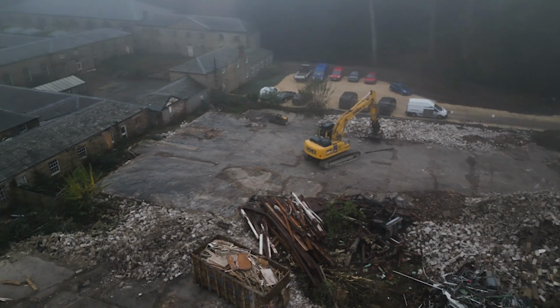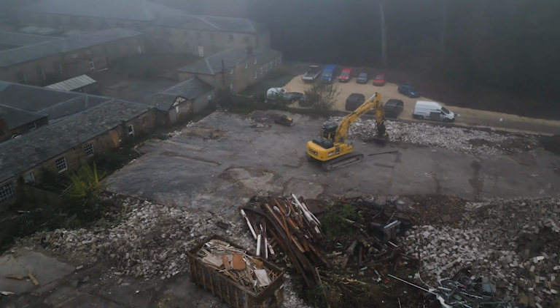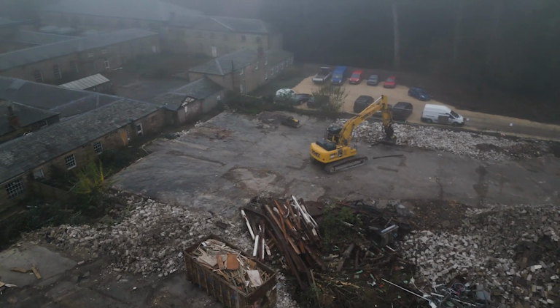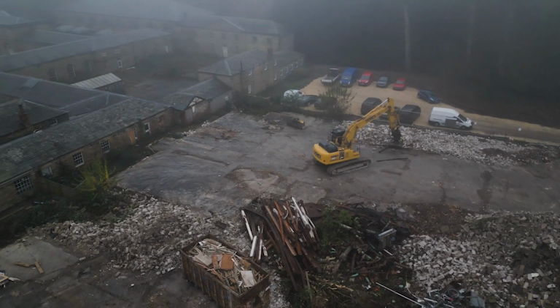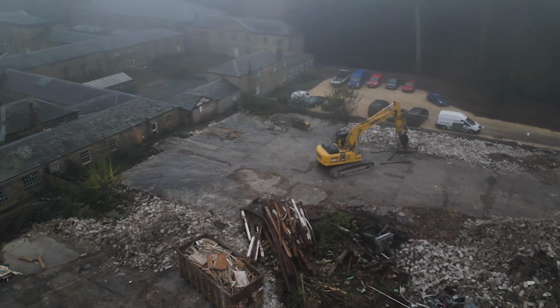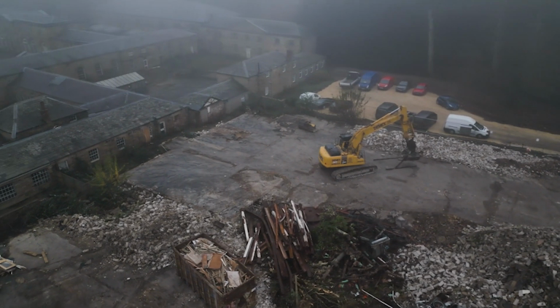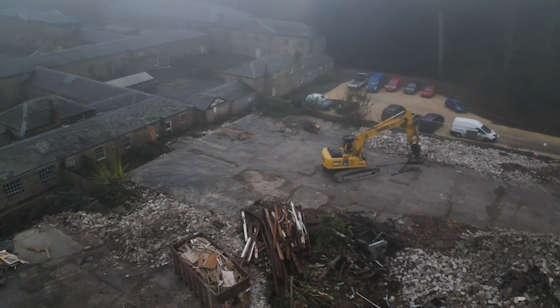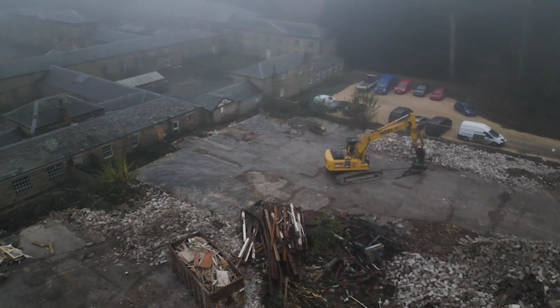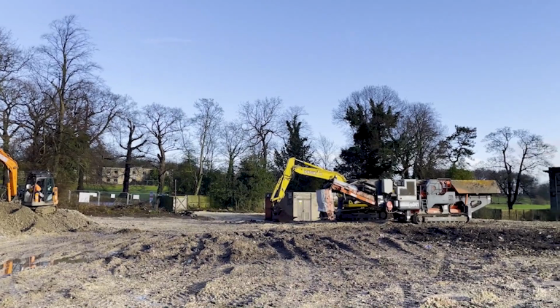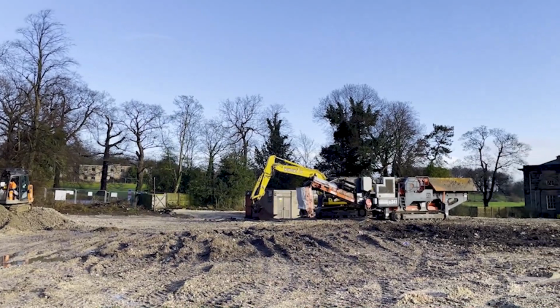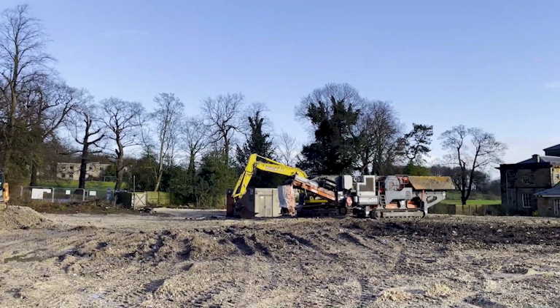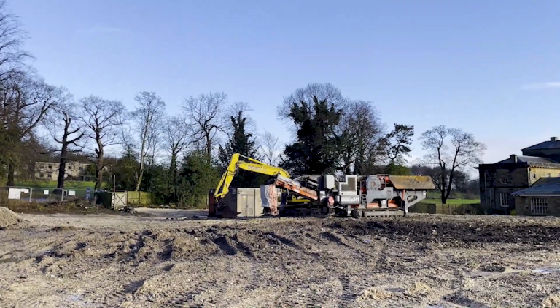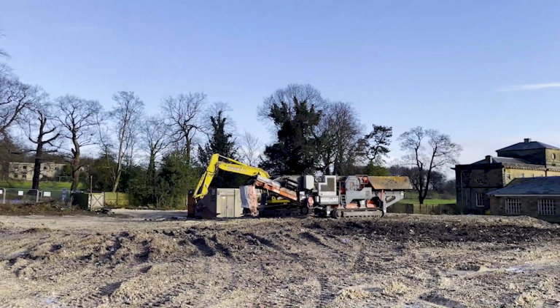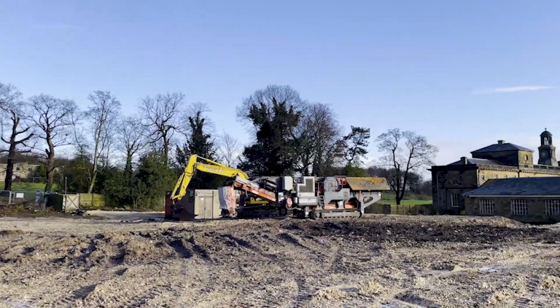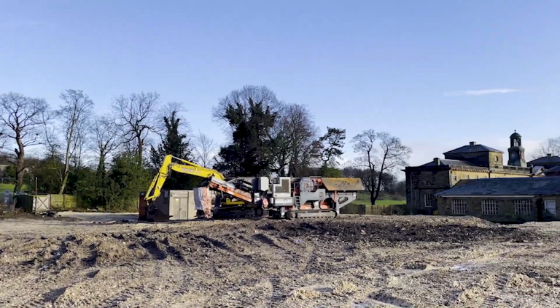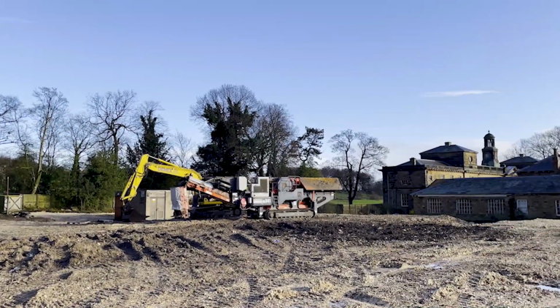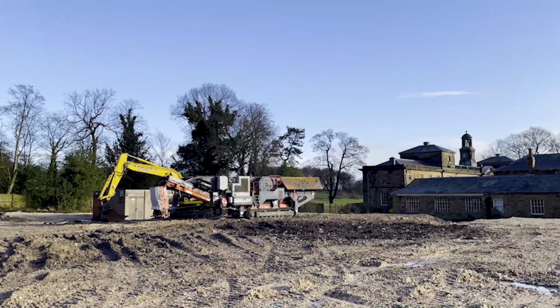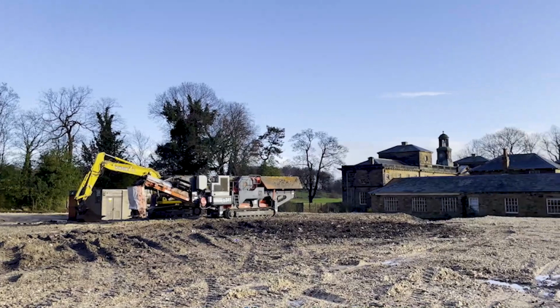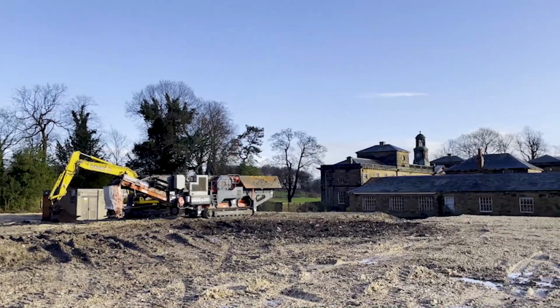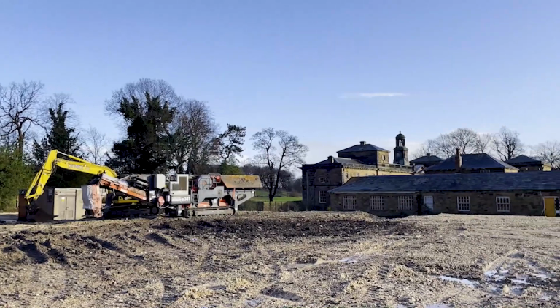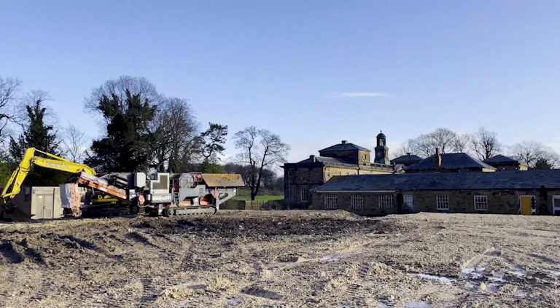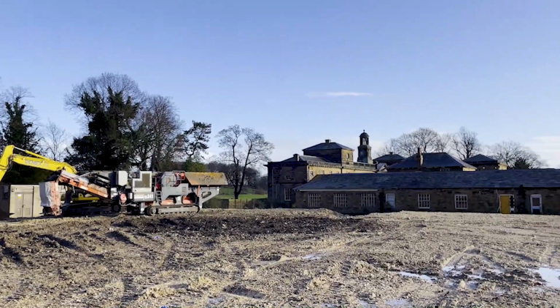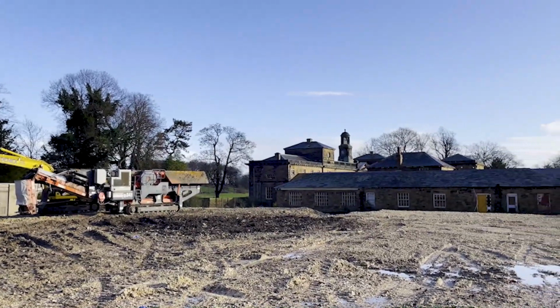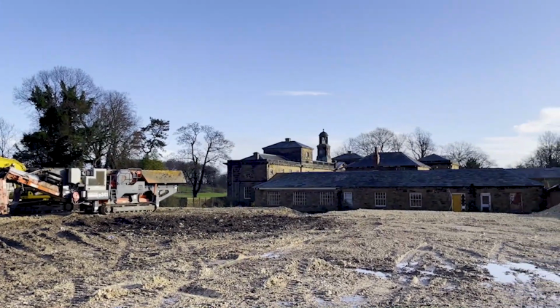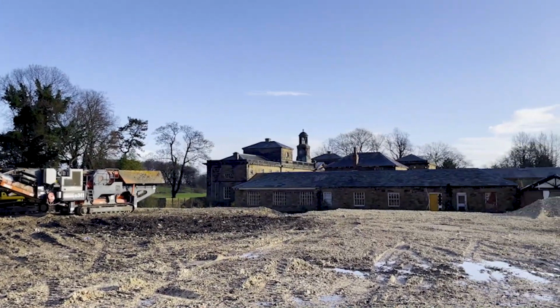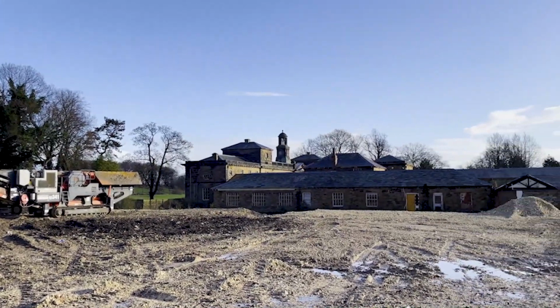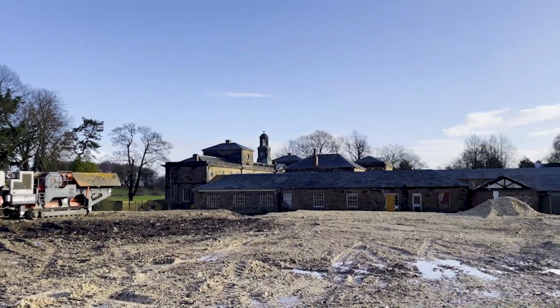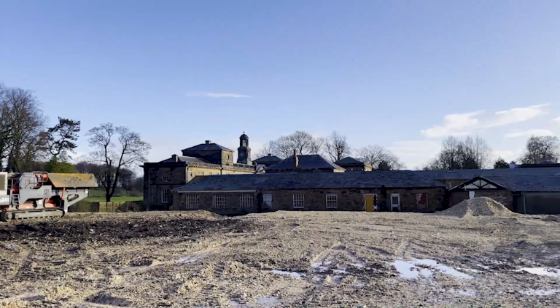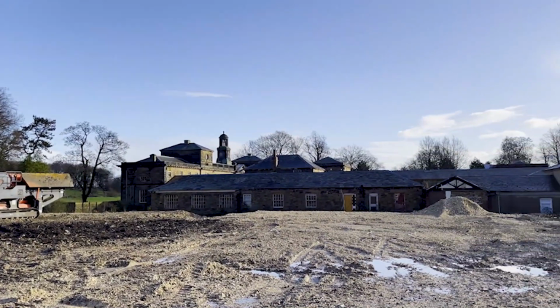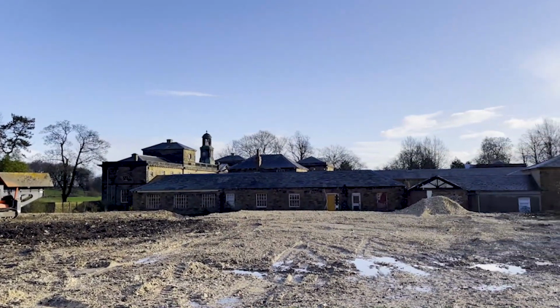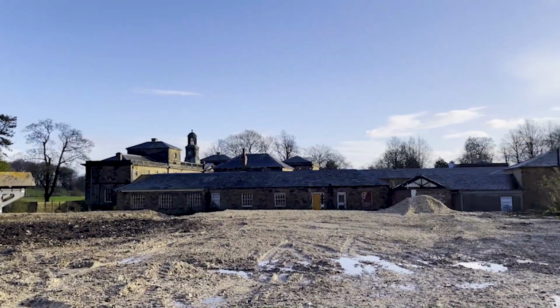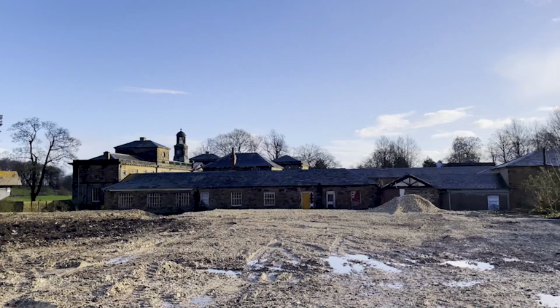Over the next few months this part of the site will be regenerated and landscaped as our new main car park and visitor entrance route, and we can't wait to share the transformation with you in future update videos.